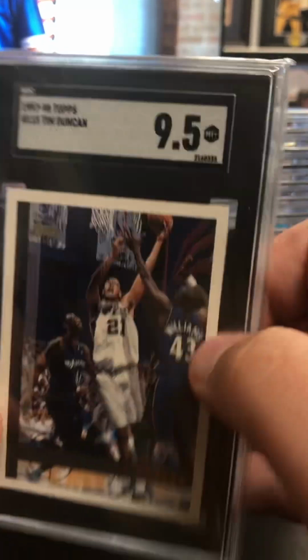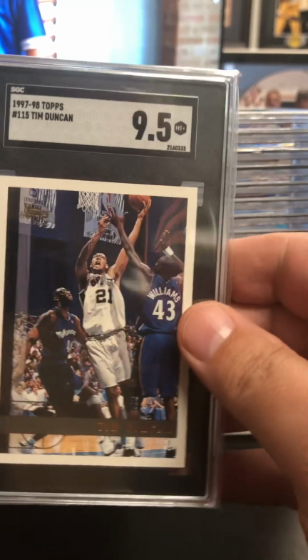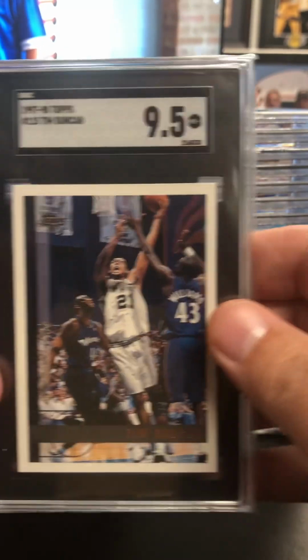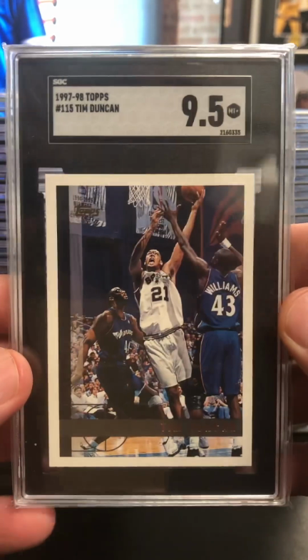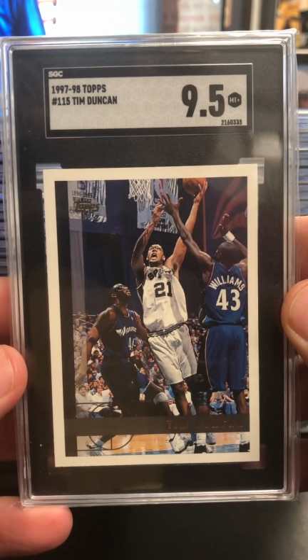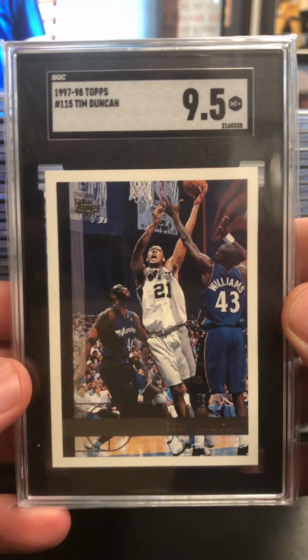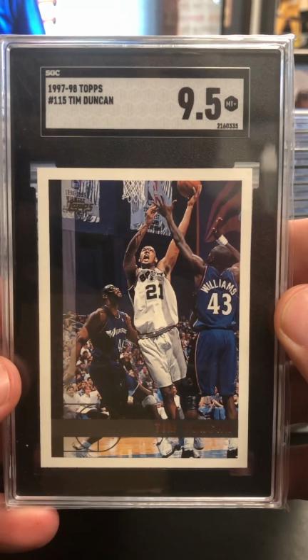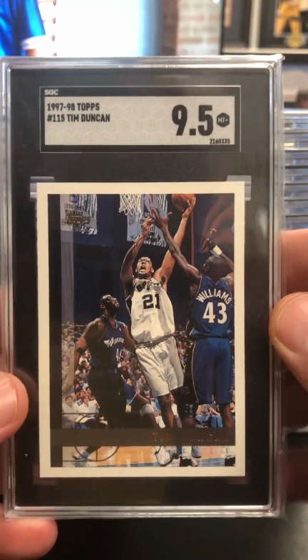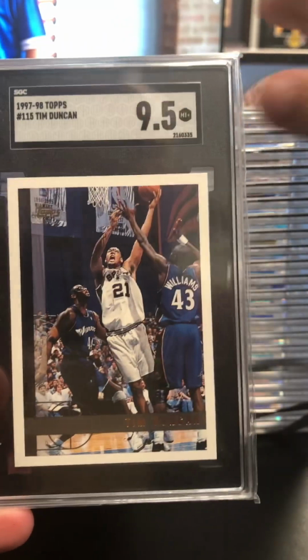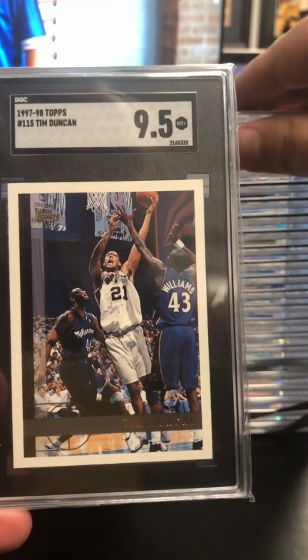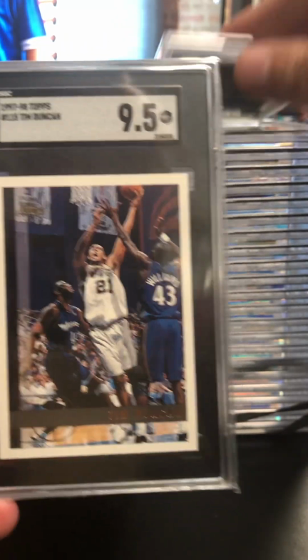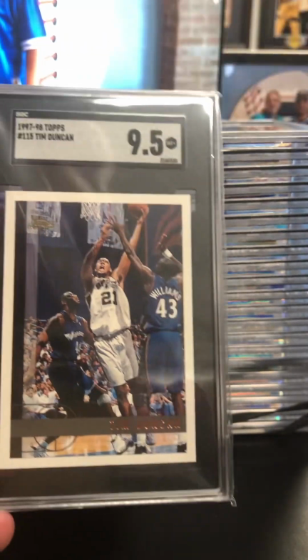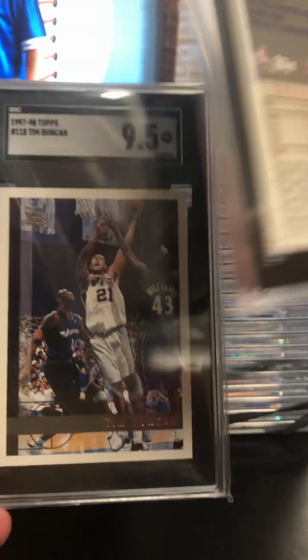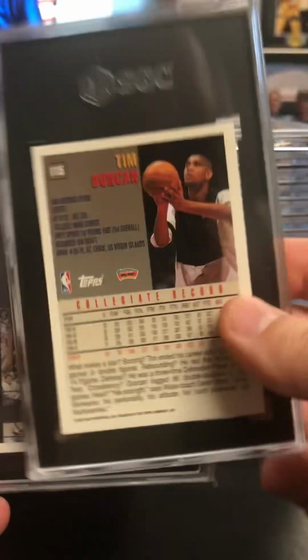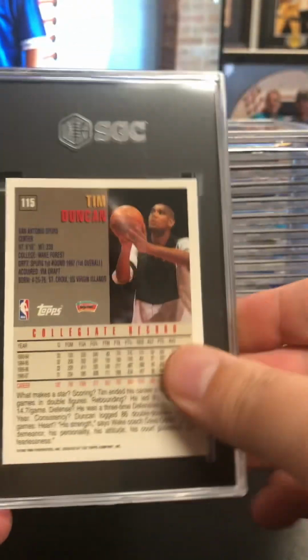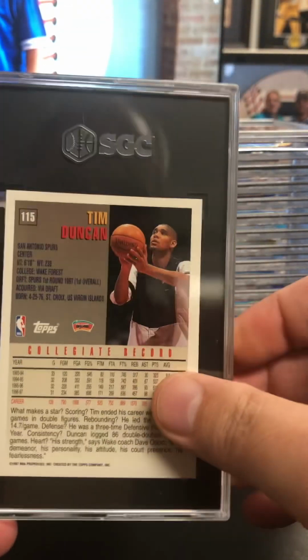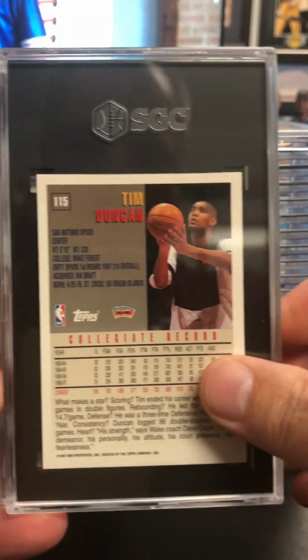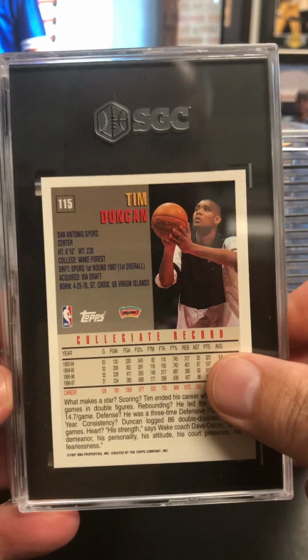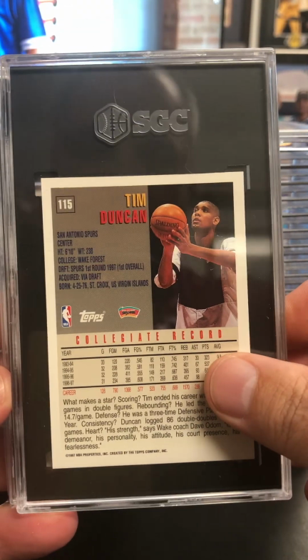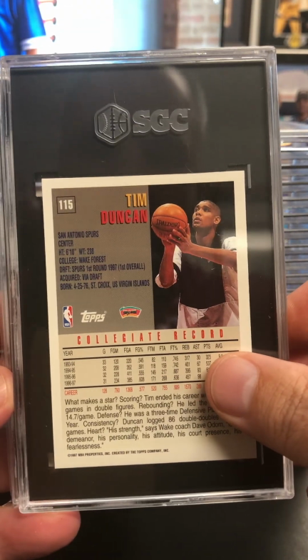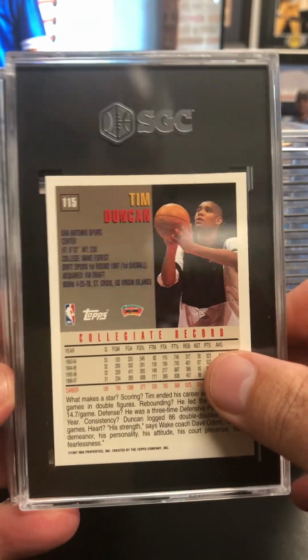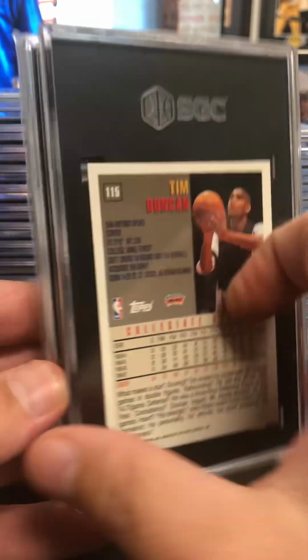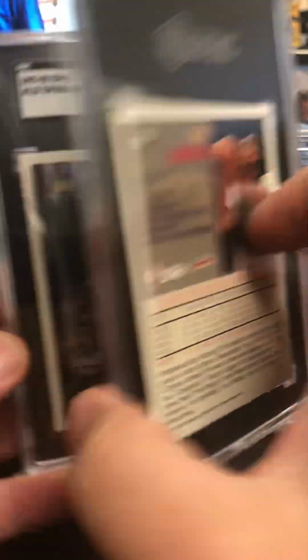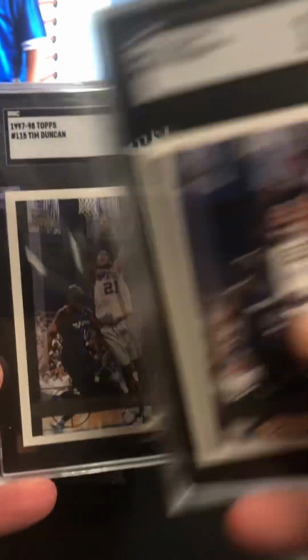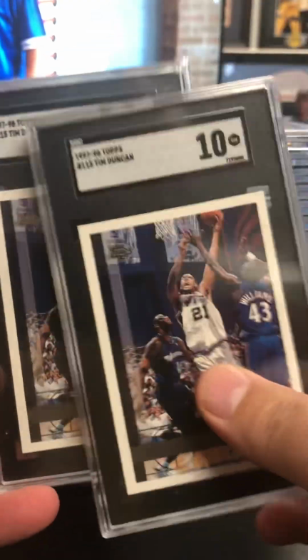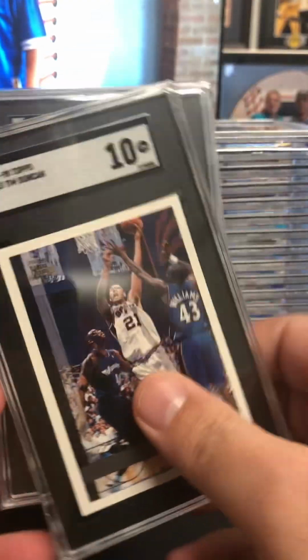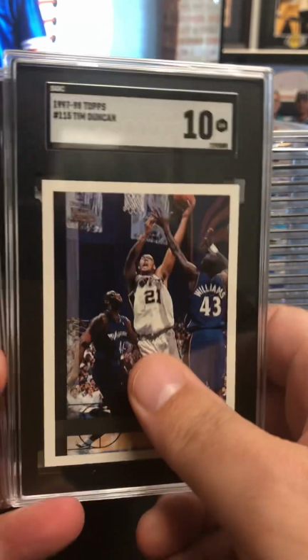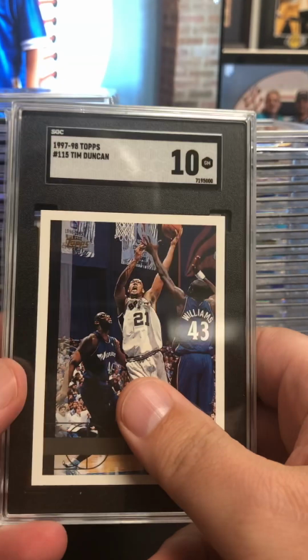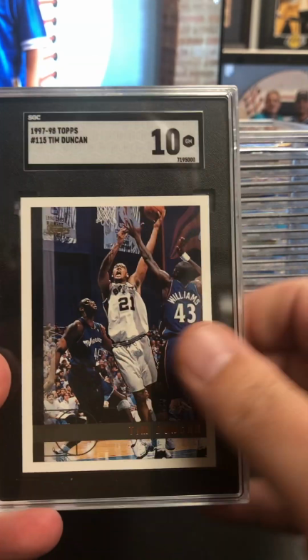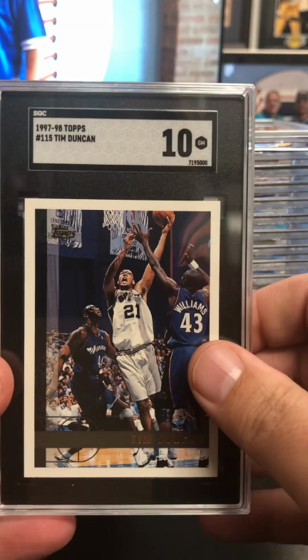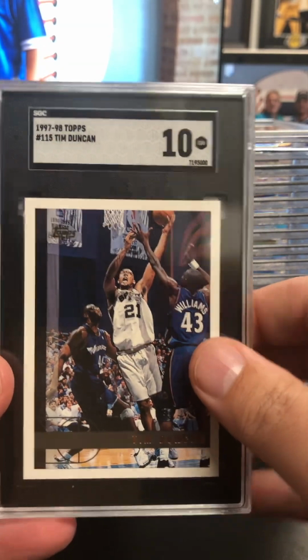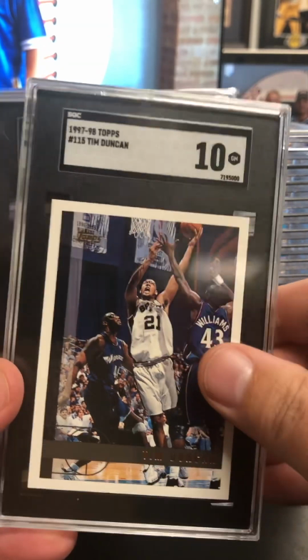Tim Duncan rookie there — nine and a half. Really good. And I've got two of them here. Even better — got a 10 on that one.